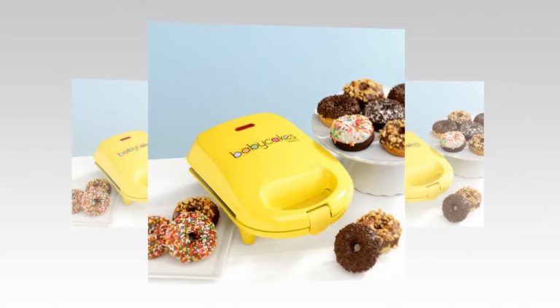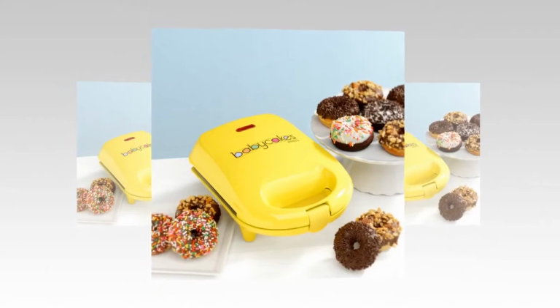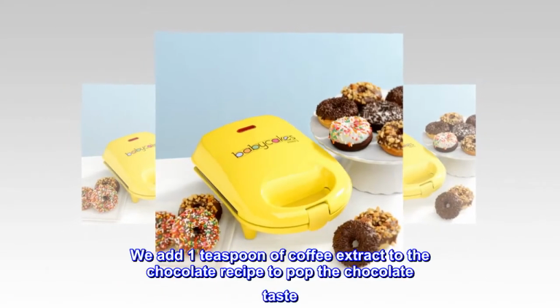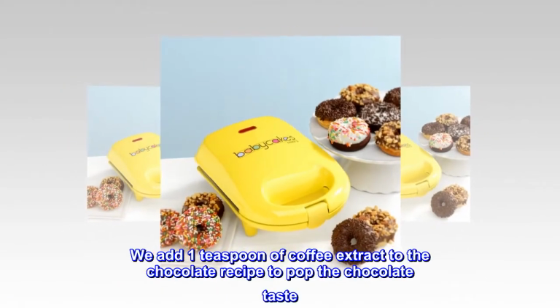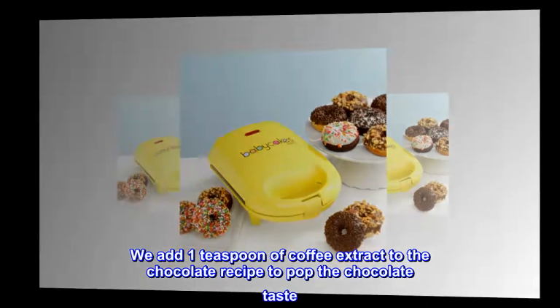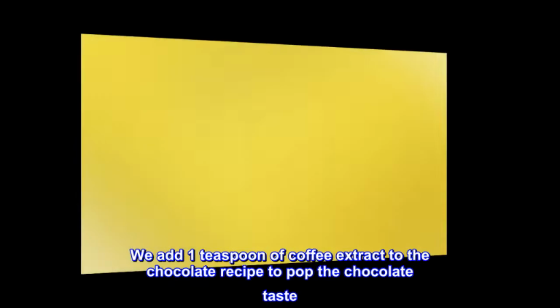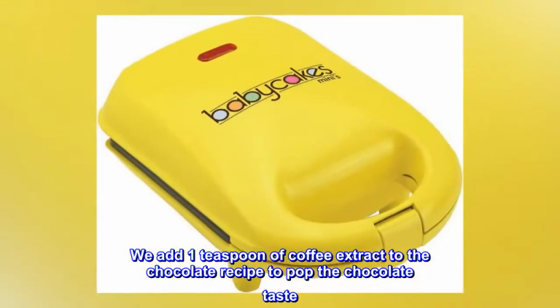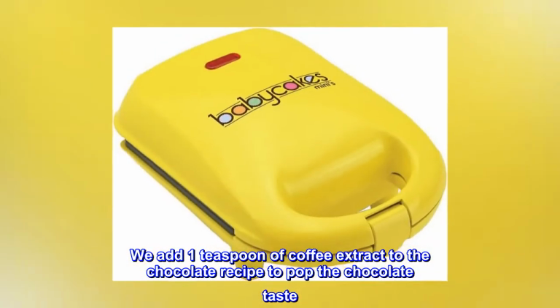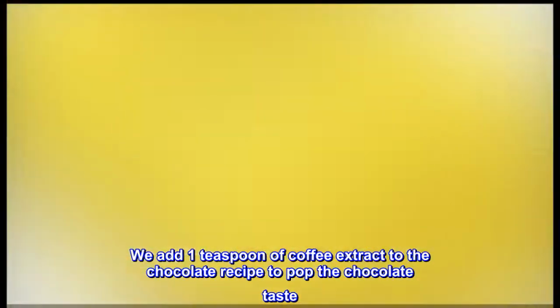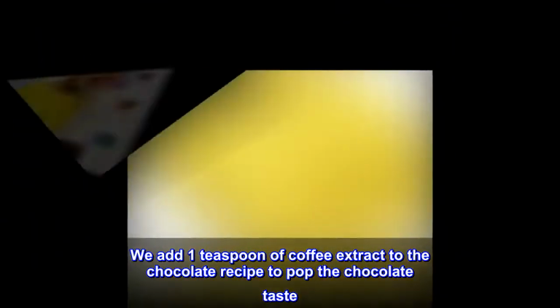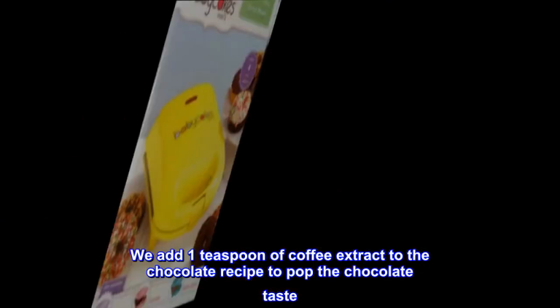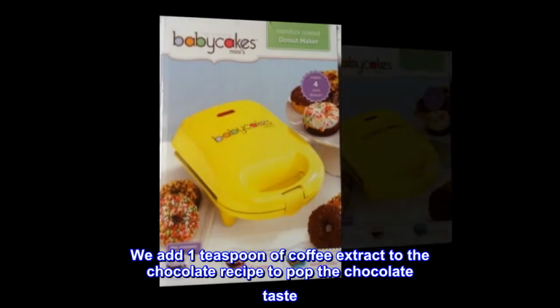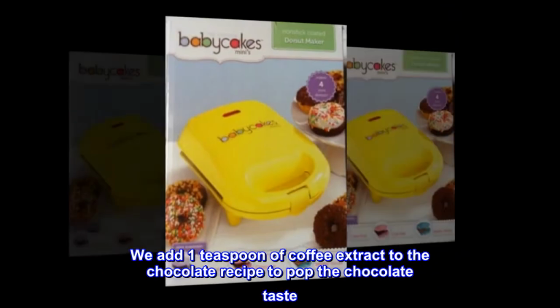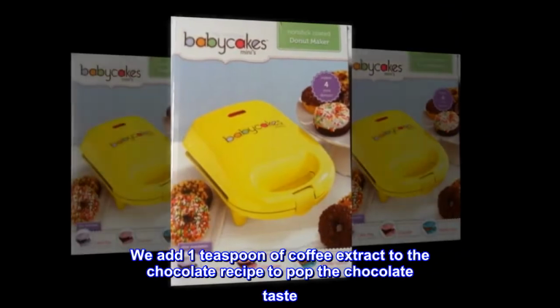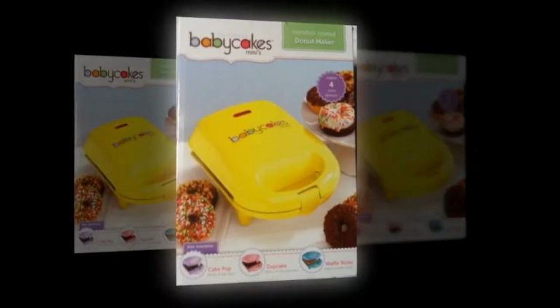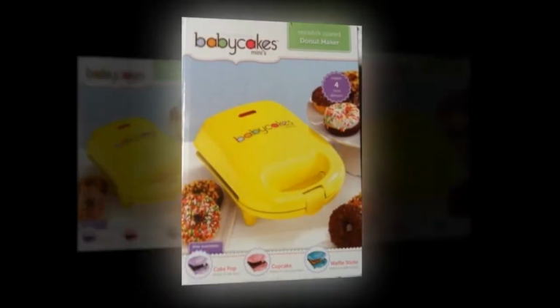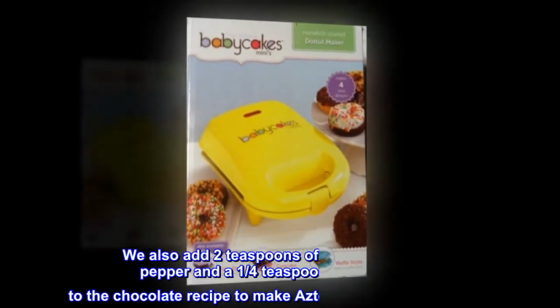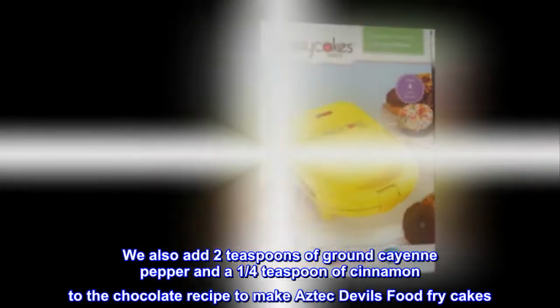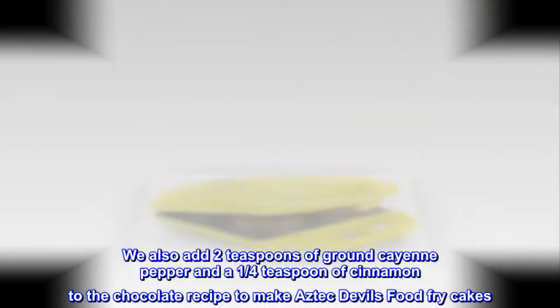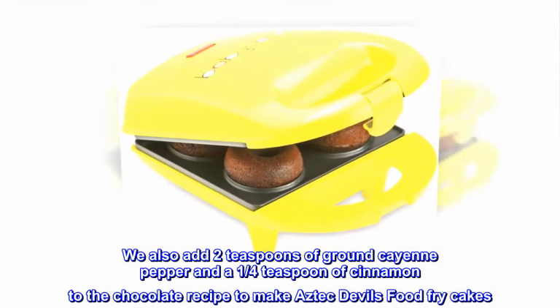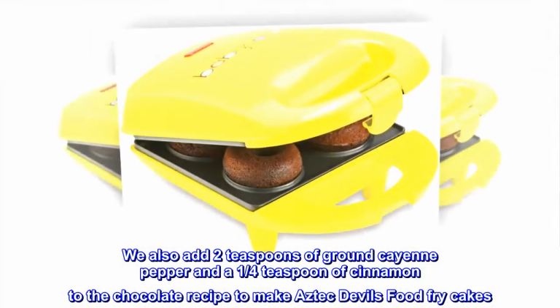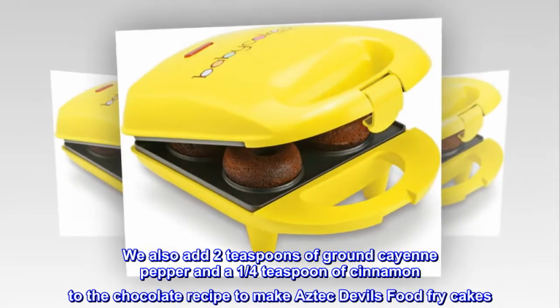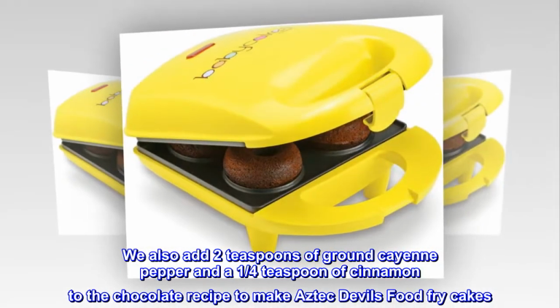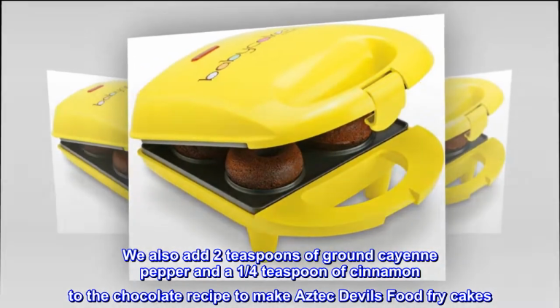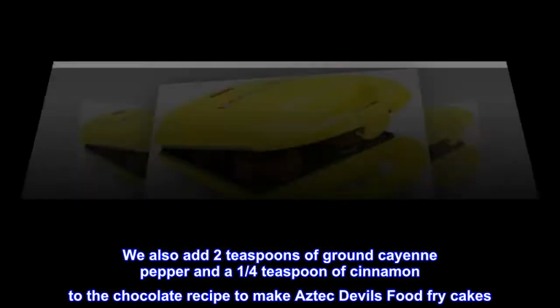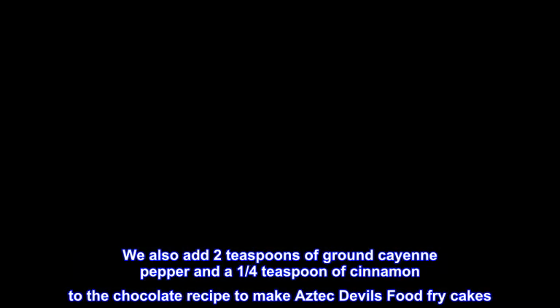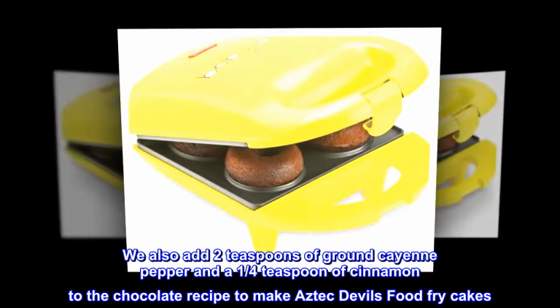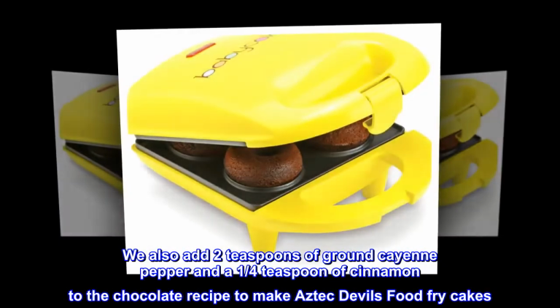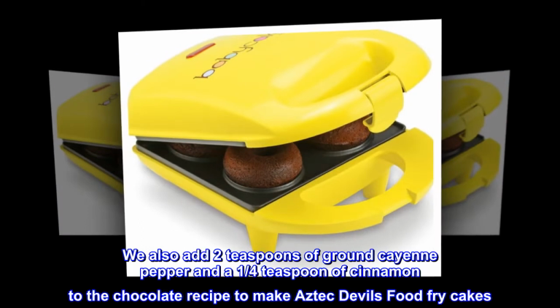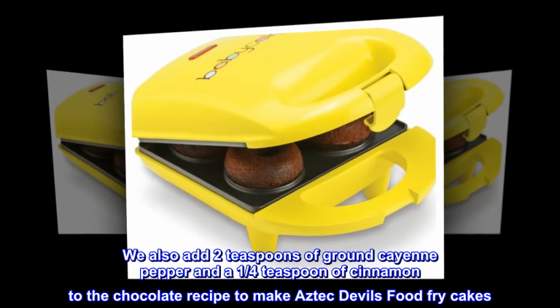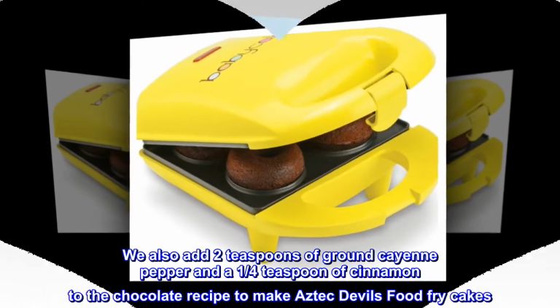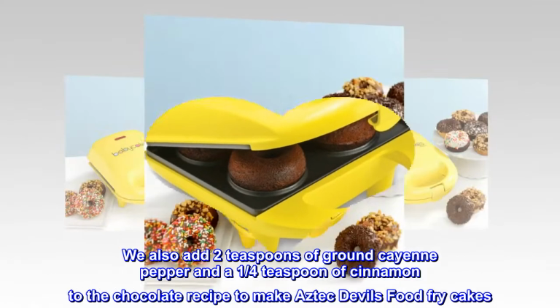We add one teaspoon of coffee extract to the chocolate recipe to pop the chocolate taste. We also add two teaspoons of ground cayenne pepper and a quarter teaspoon of cinnamon to the chocolate recipe to make Aztec Devils Food Fry Cakes.